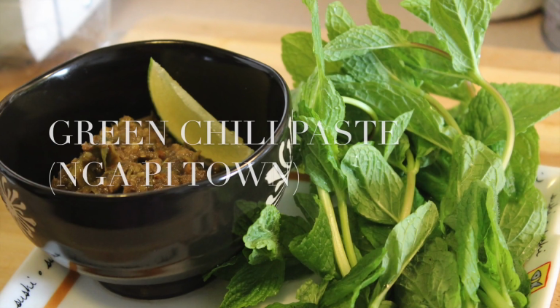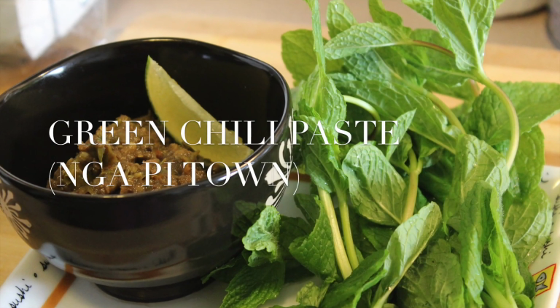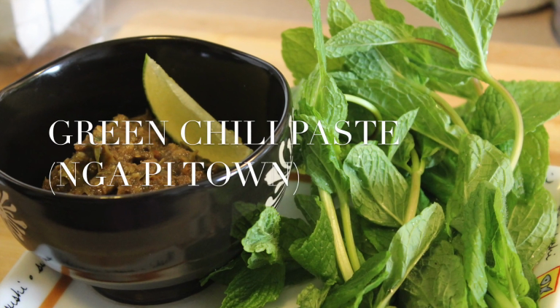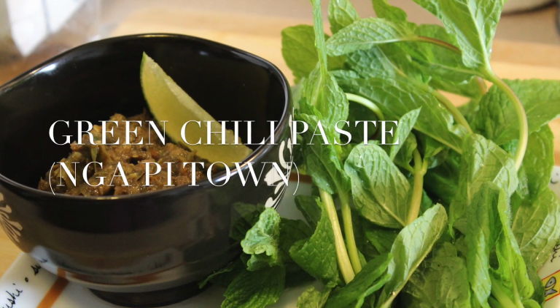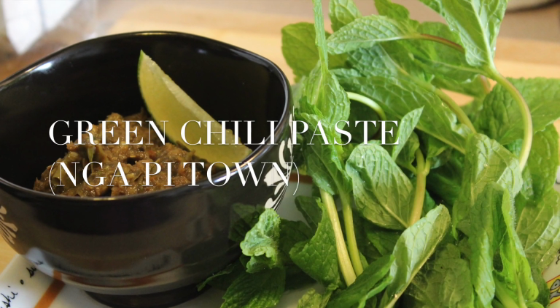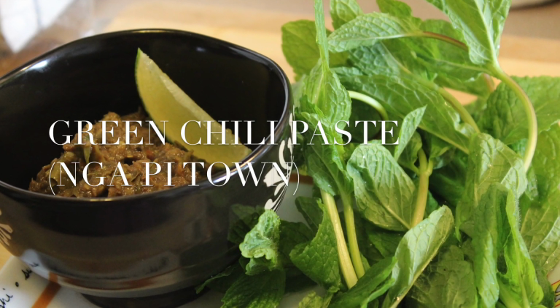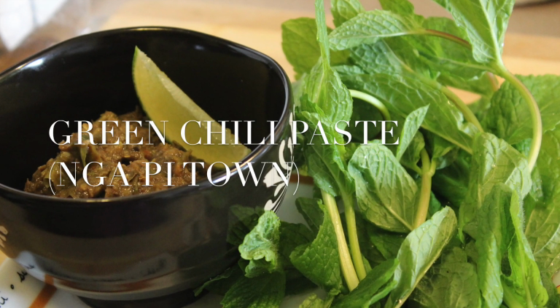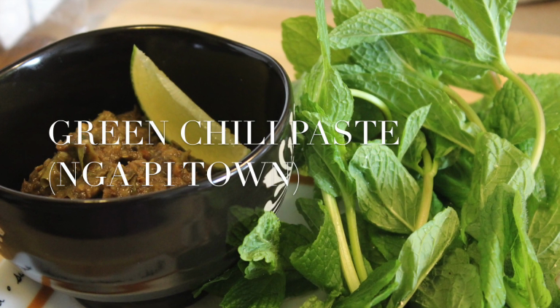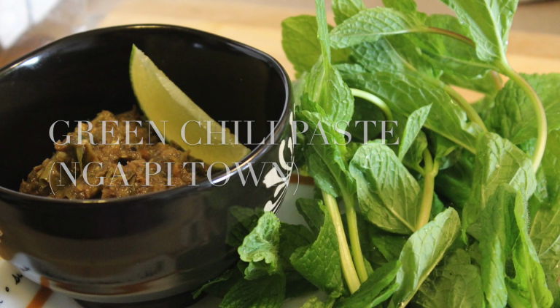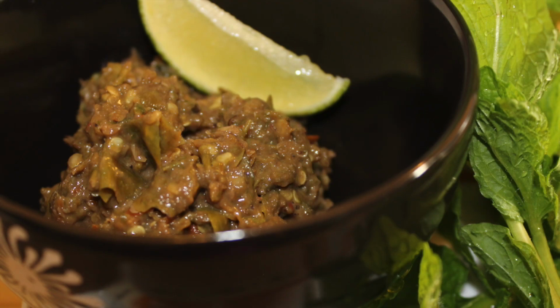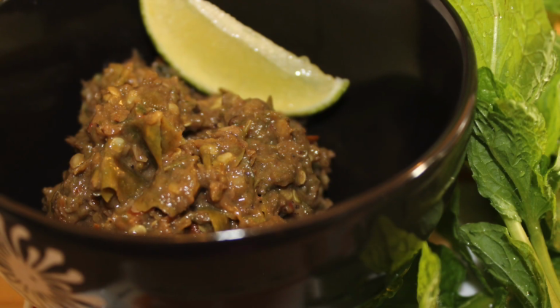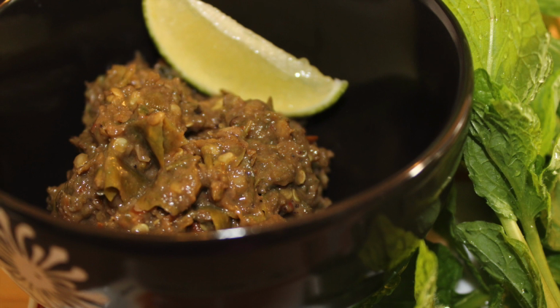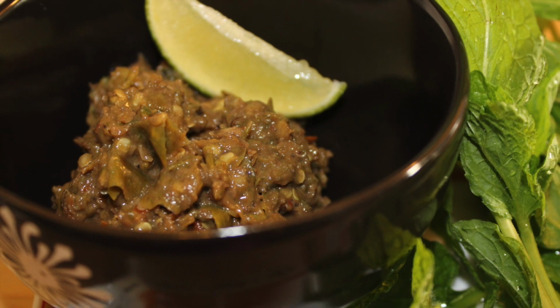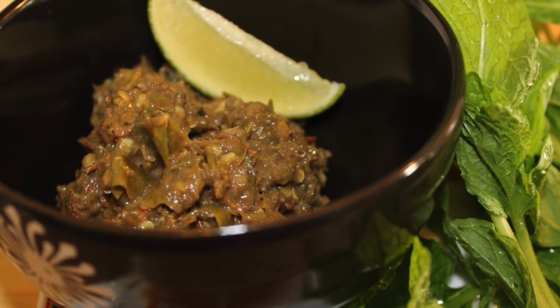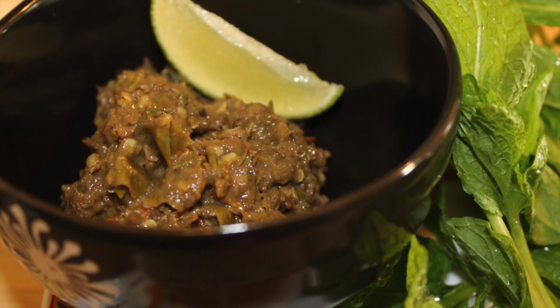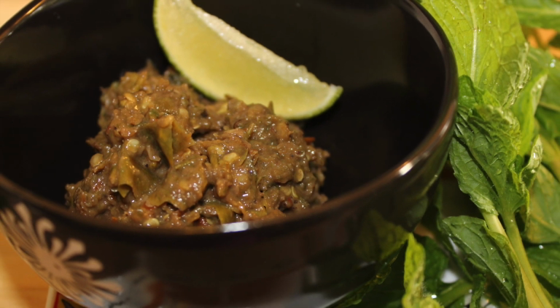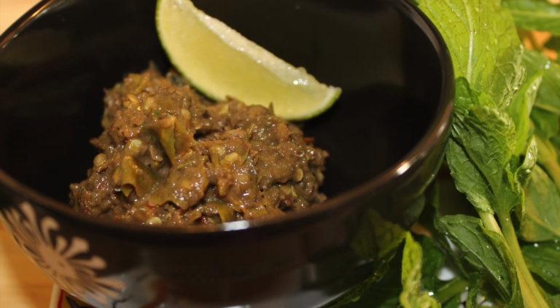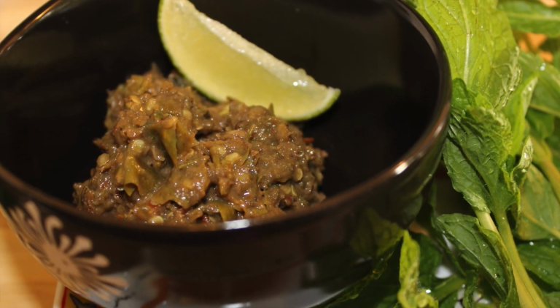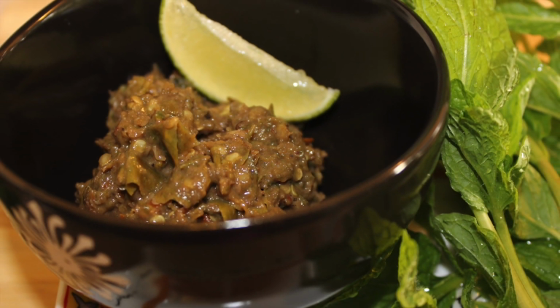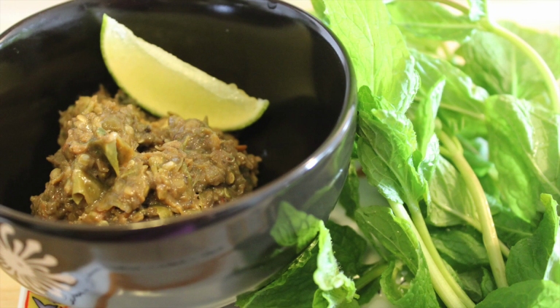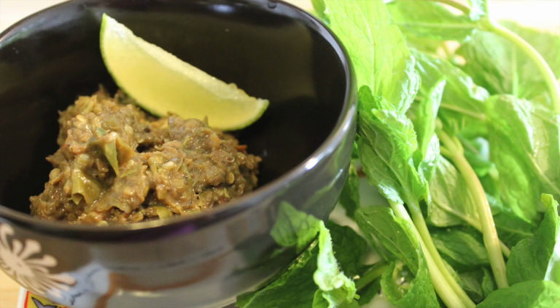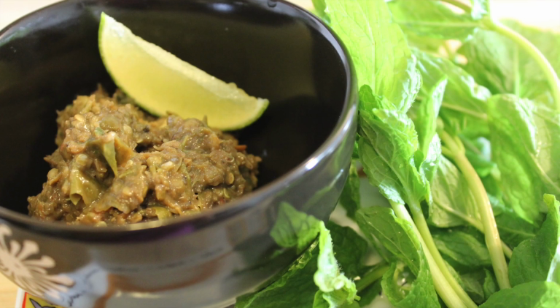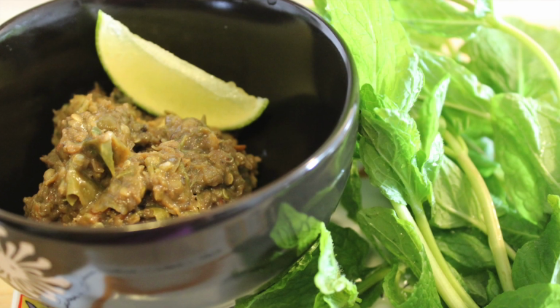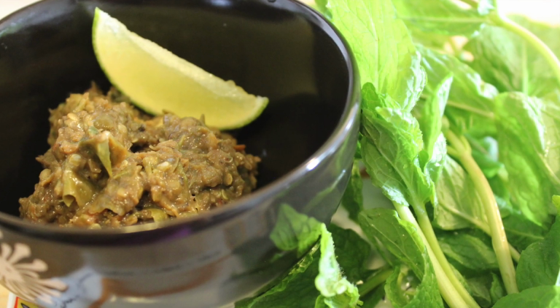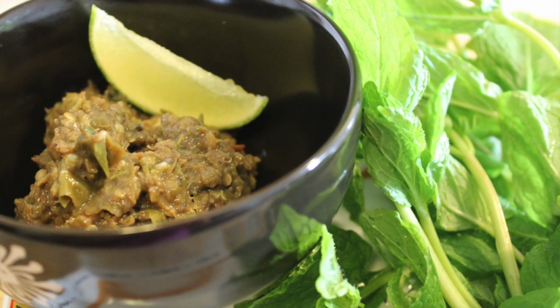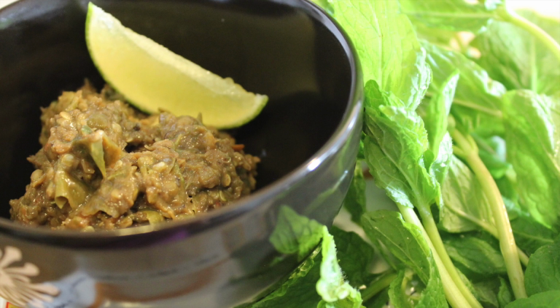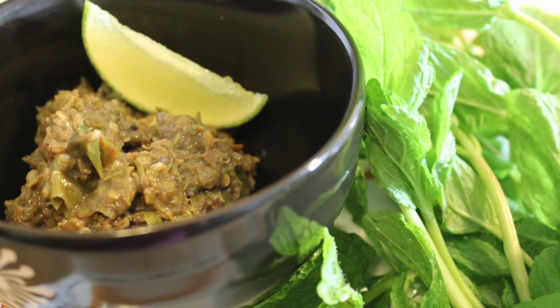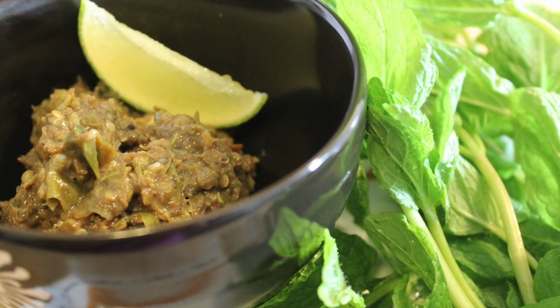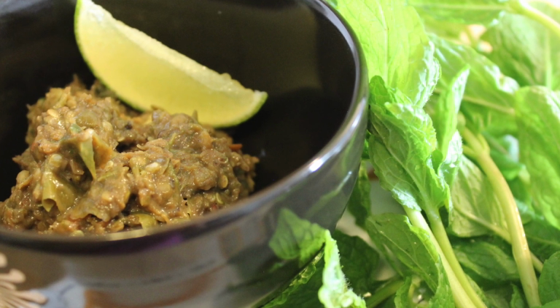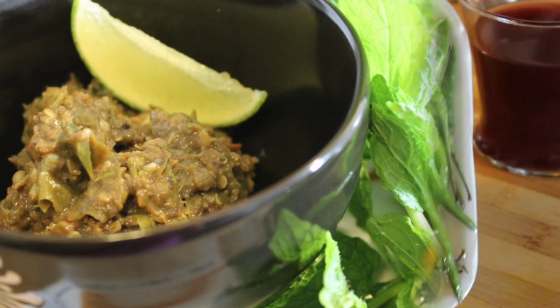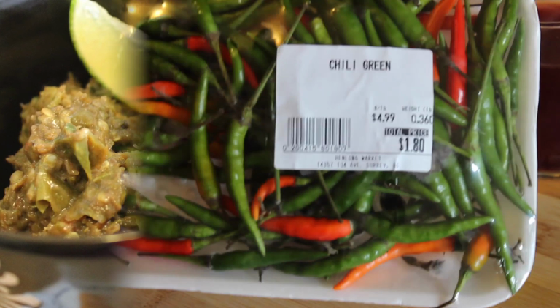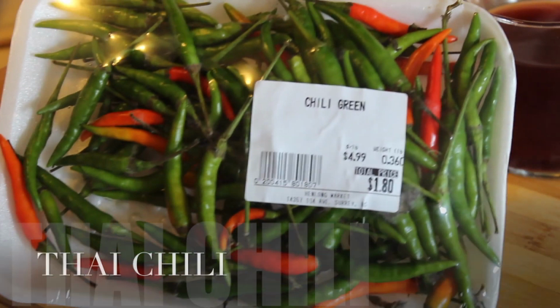Hello! Today's special recipe is Ngapitao, a spicy chili paste. This is usually something that goes along with a bed of vegetables, rice, and the main dish.